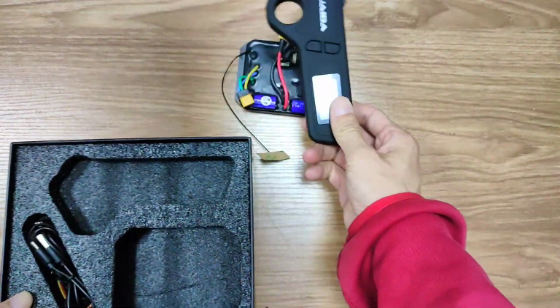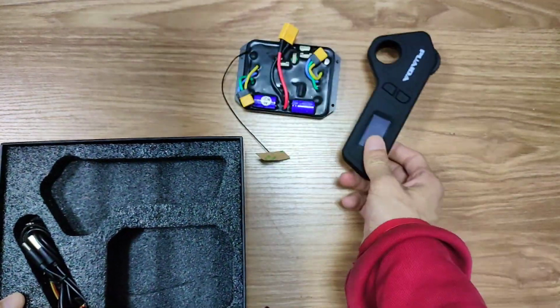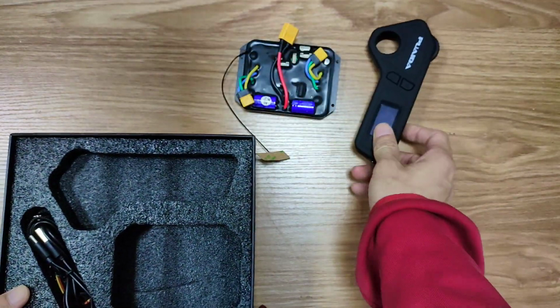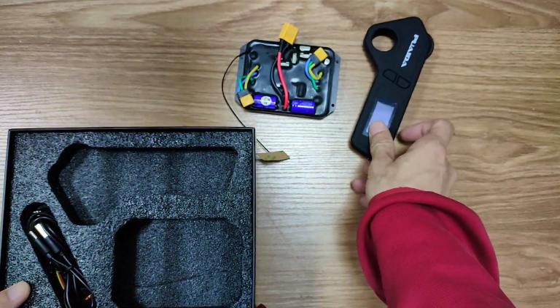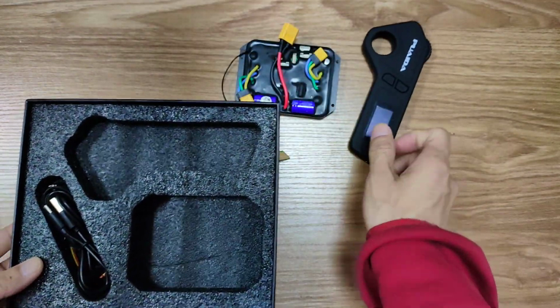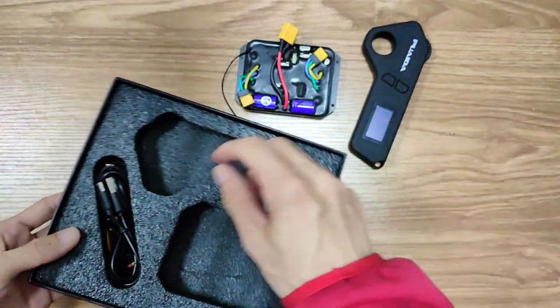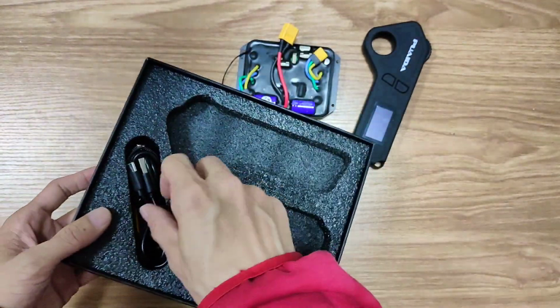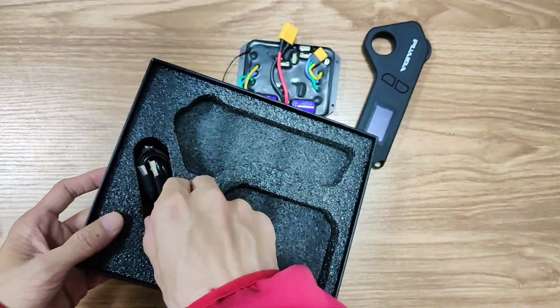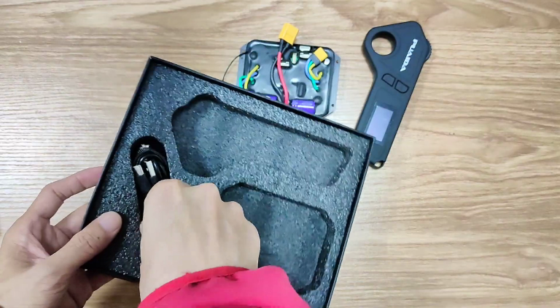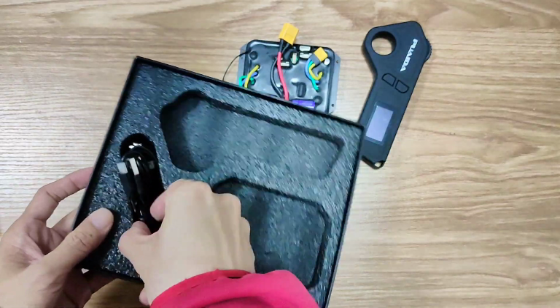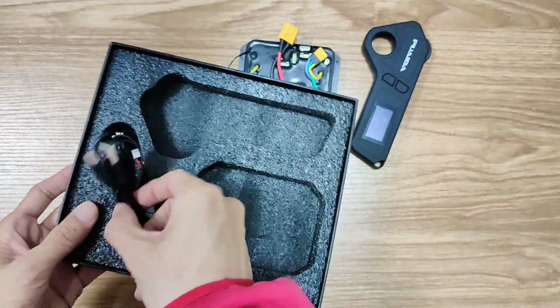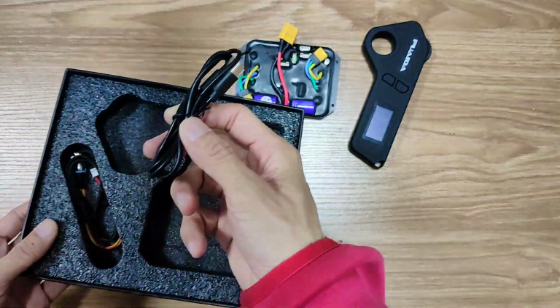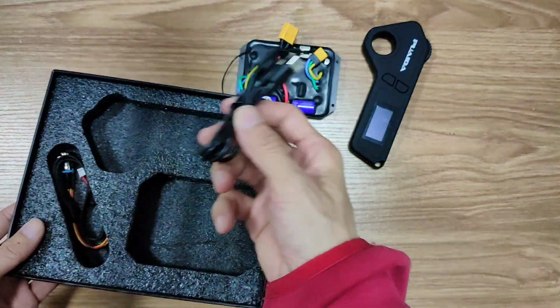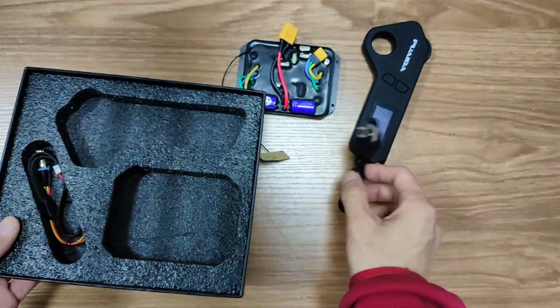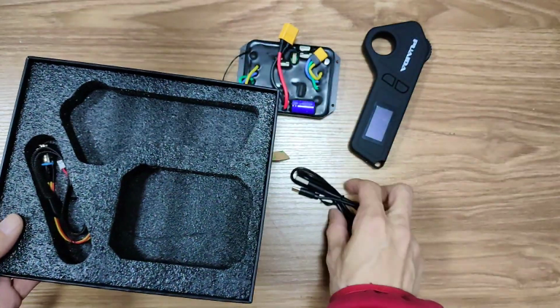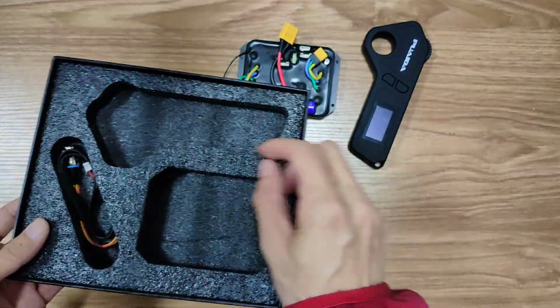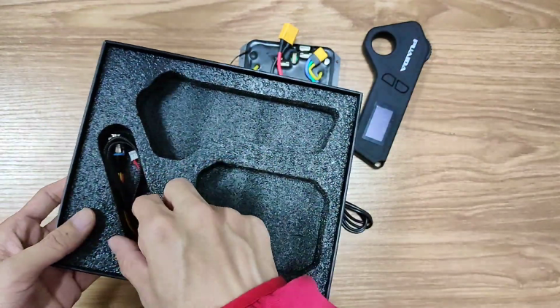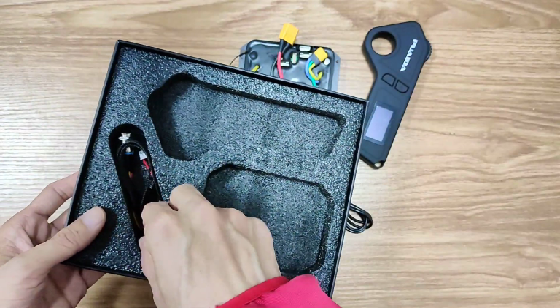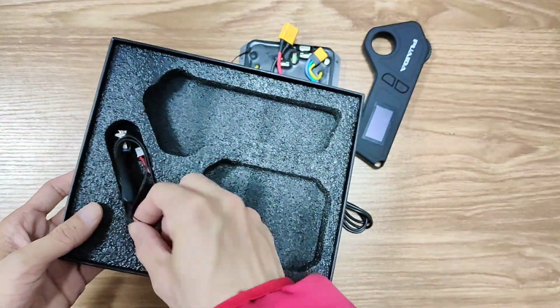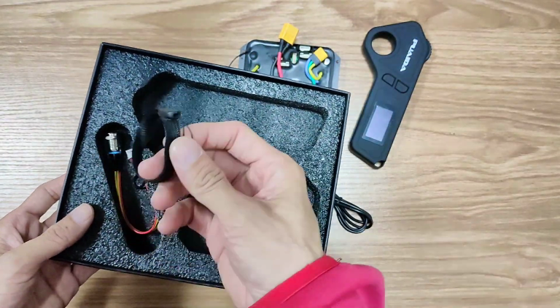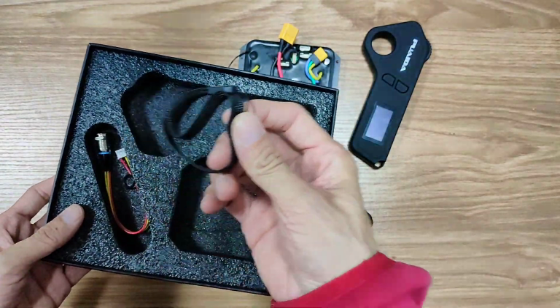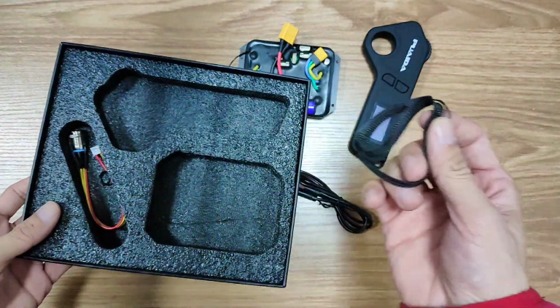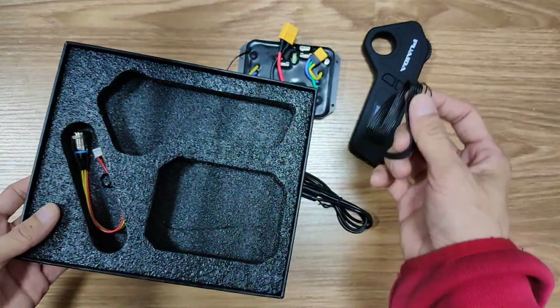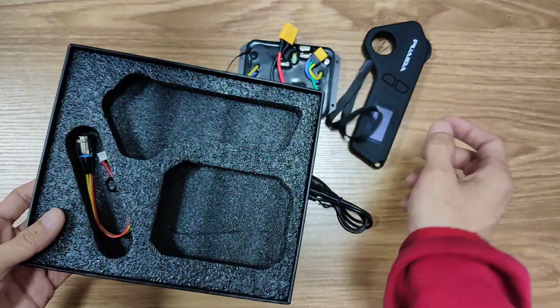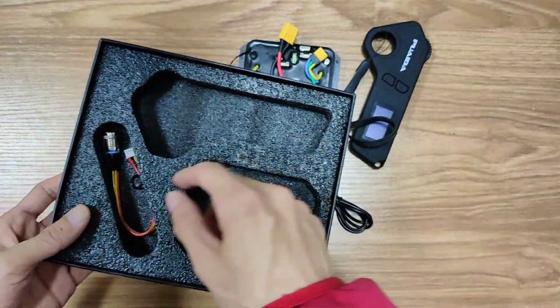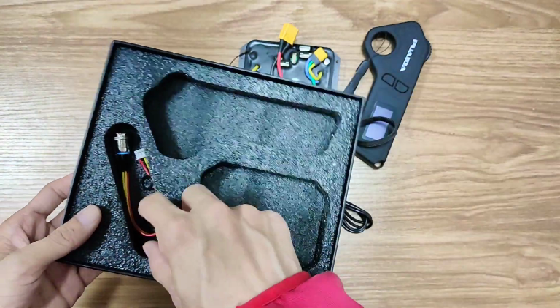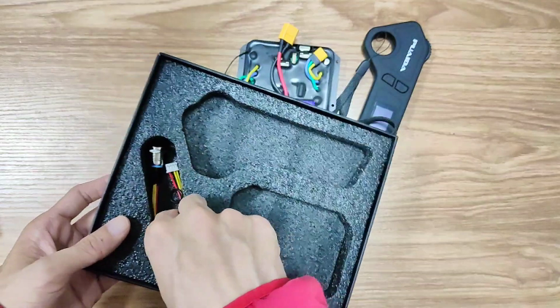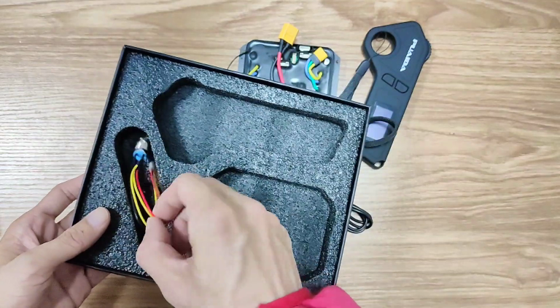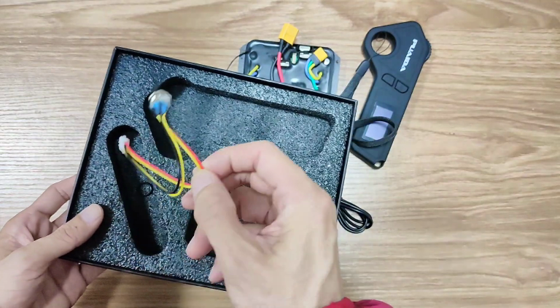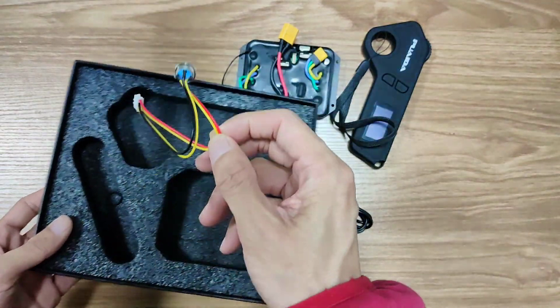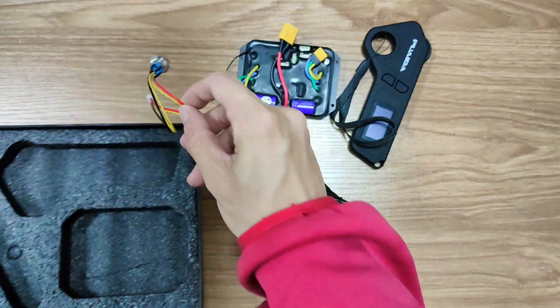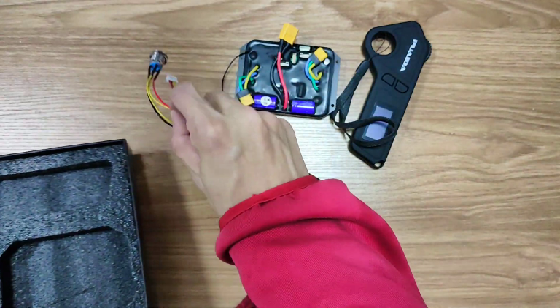Inside the box we've got the ESC, remote, cable for the remote, wire for the remote, and power button.